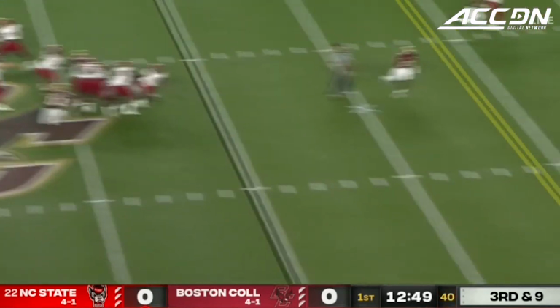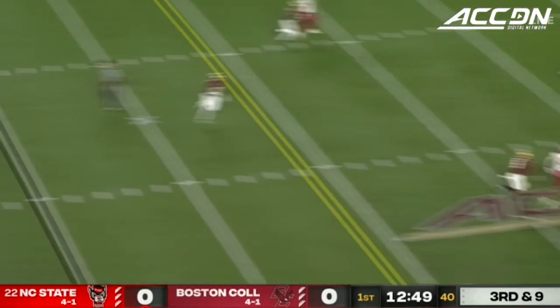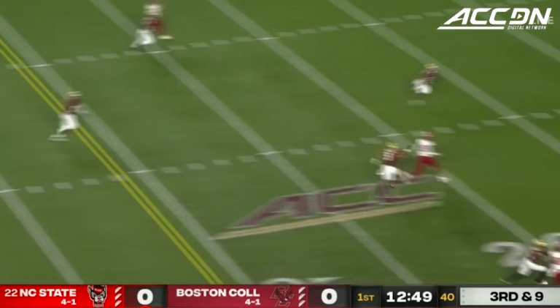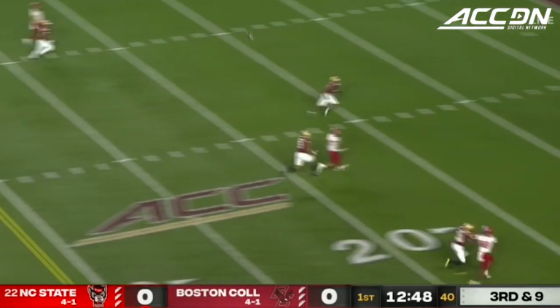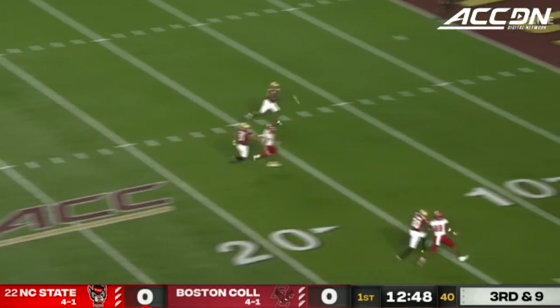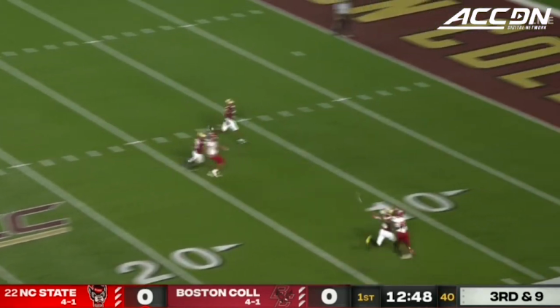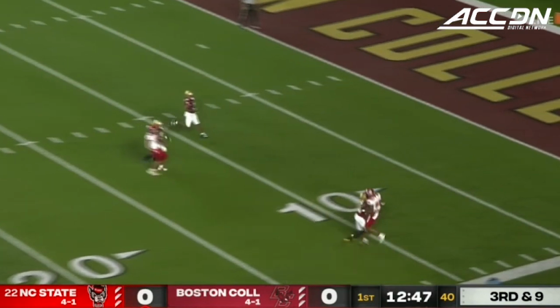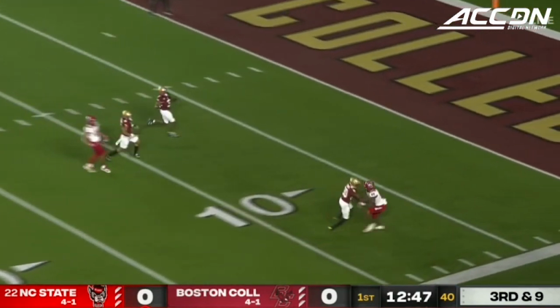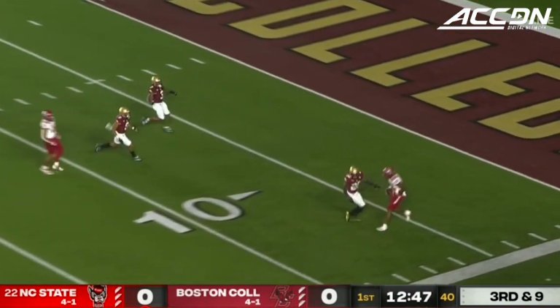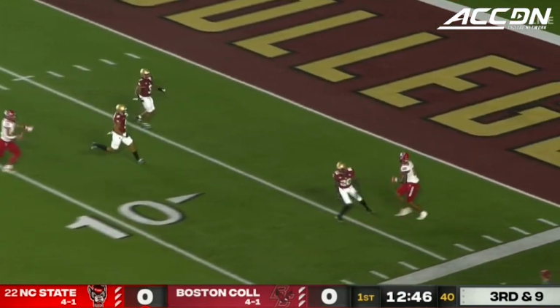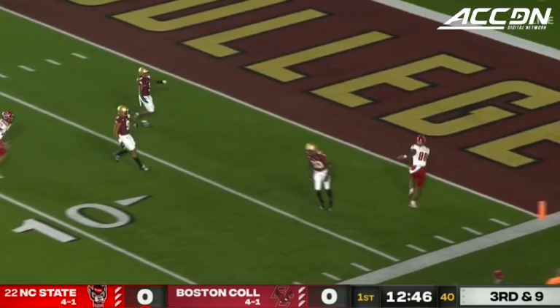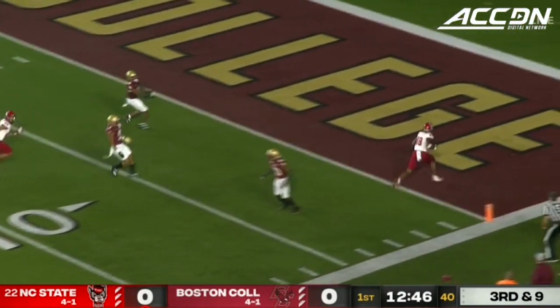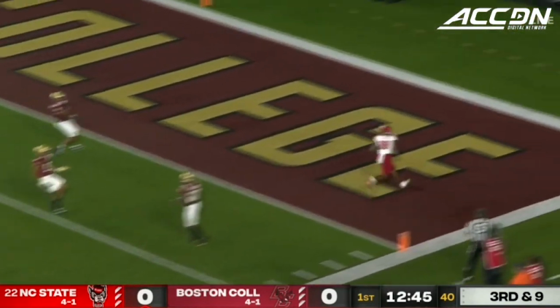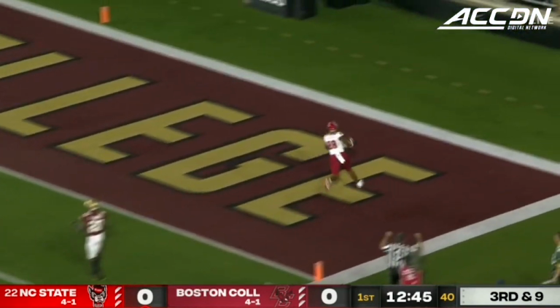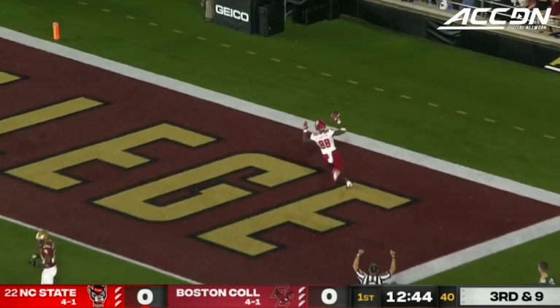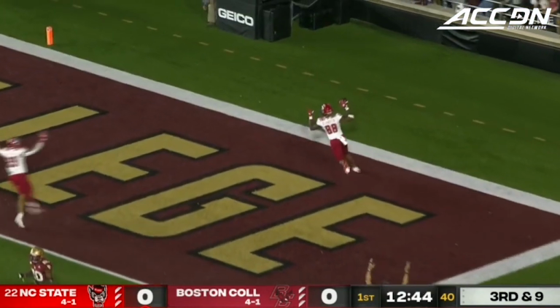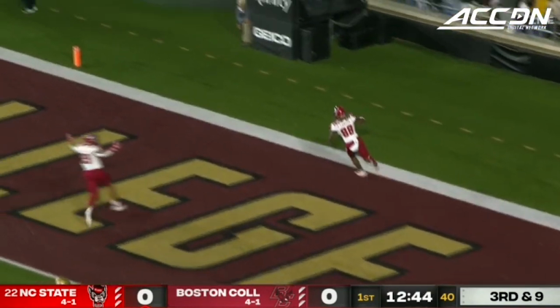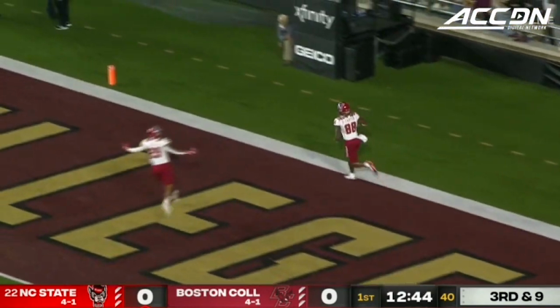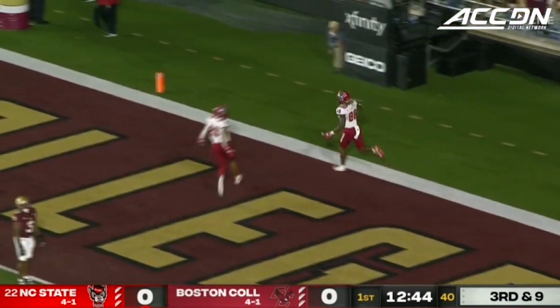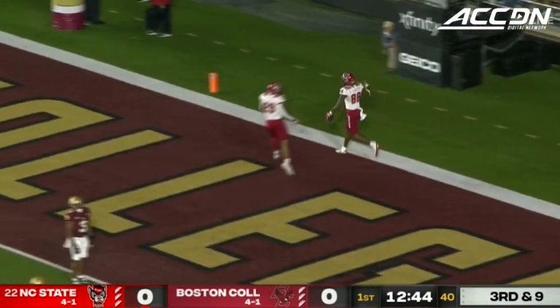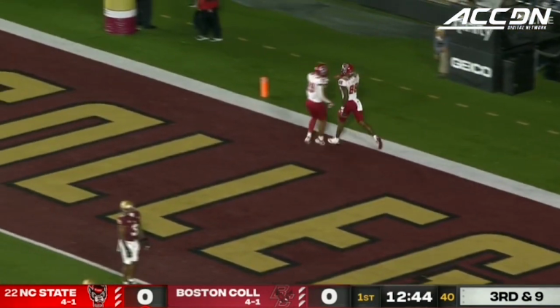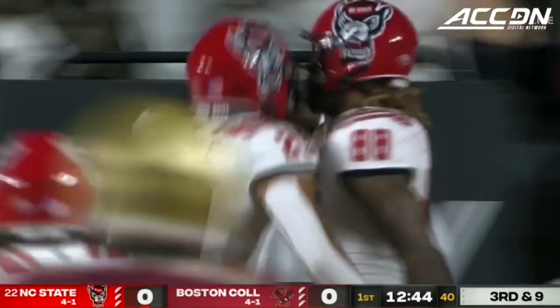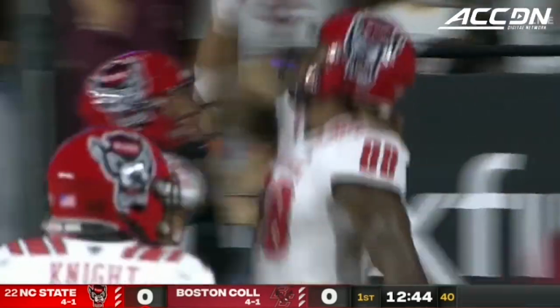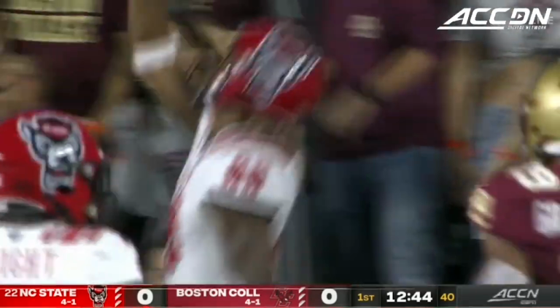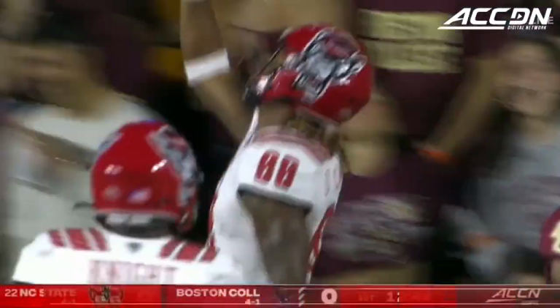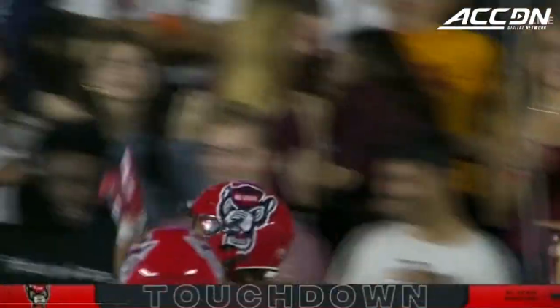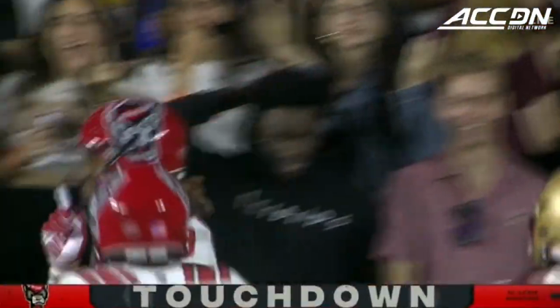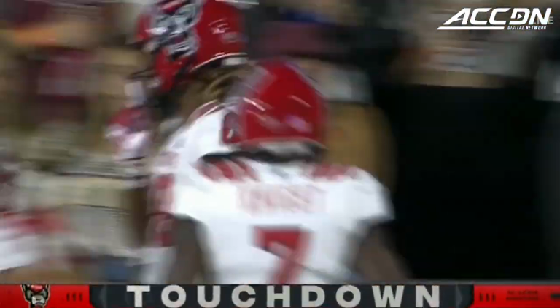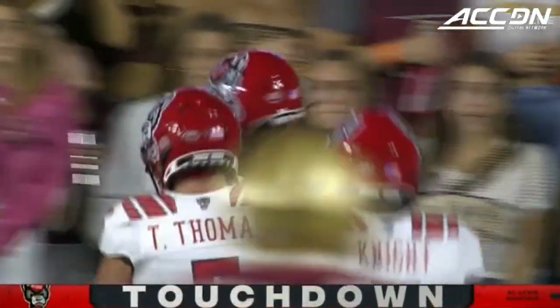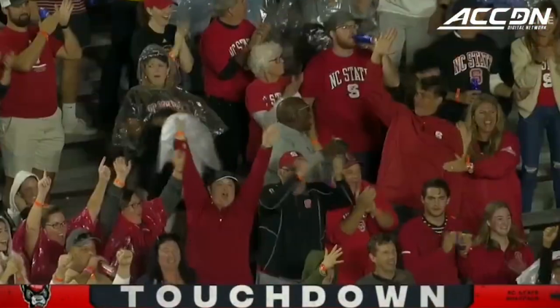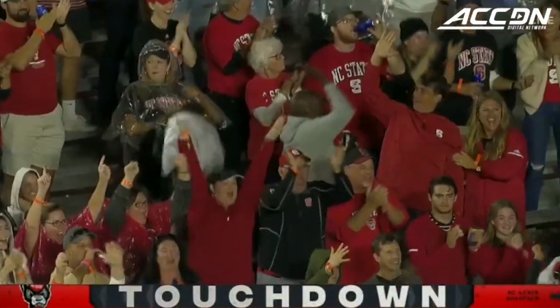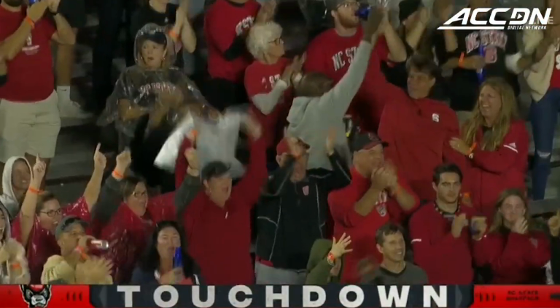Leary goes airborne, looking long — and that one is going to be caught and into the end zone. What an amazing catch by Devin Carter. How did he catch that football?